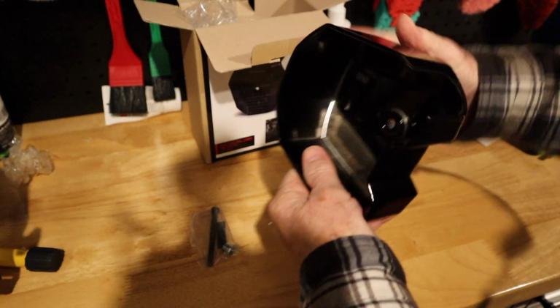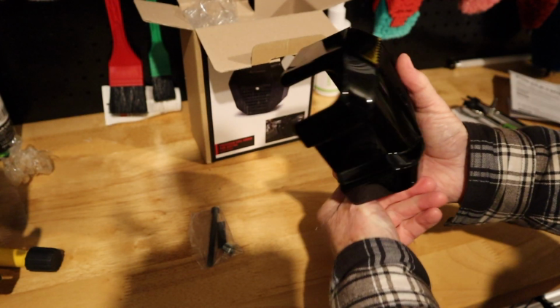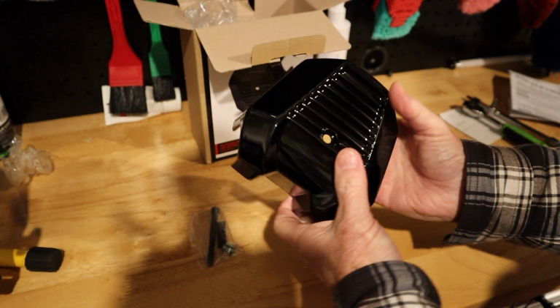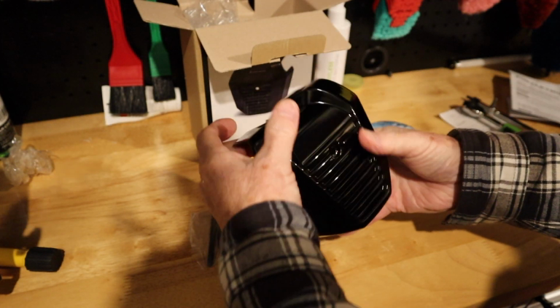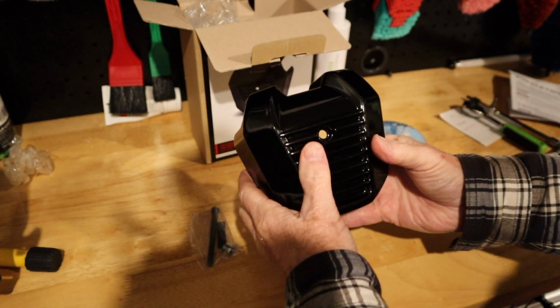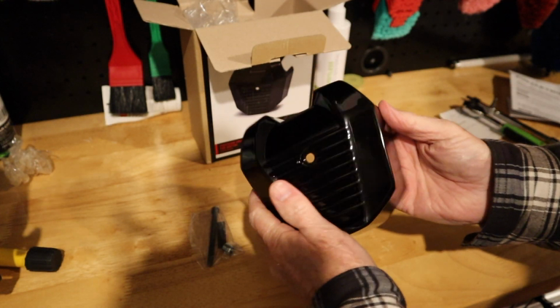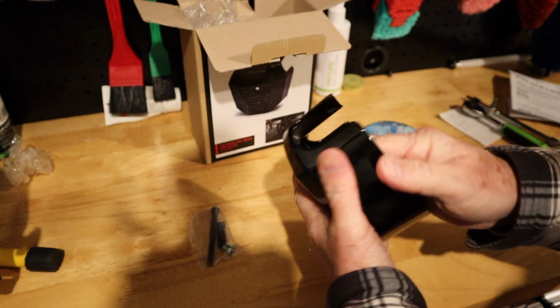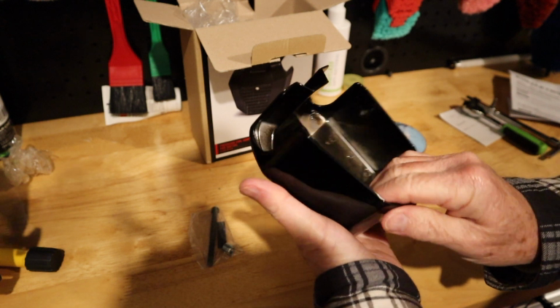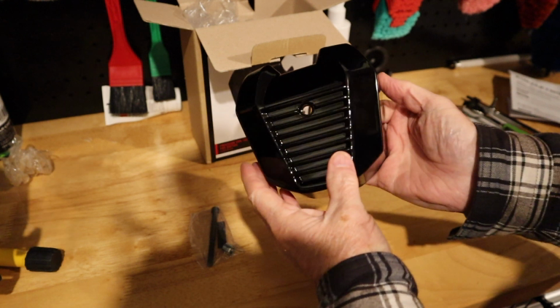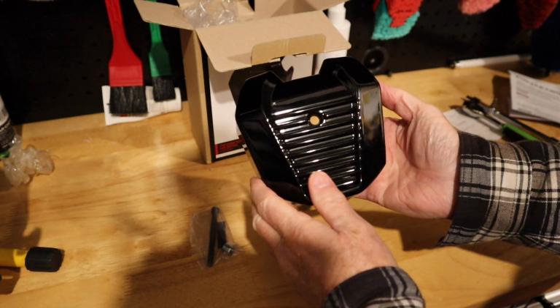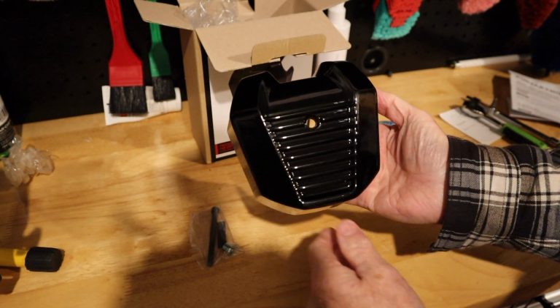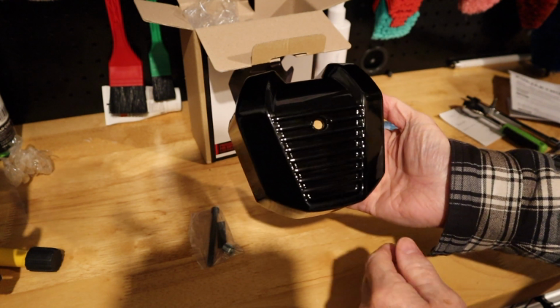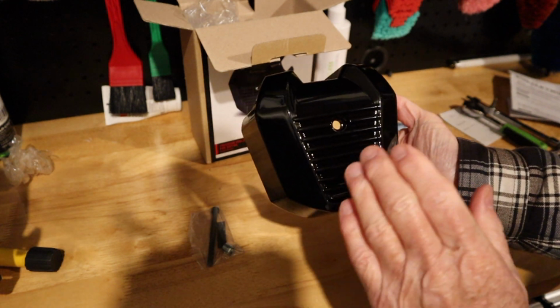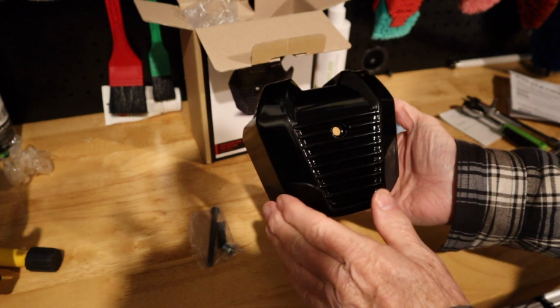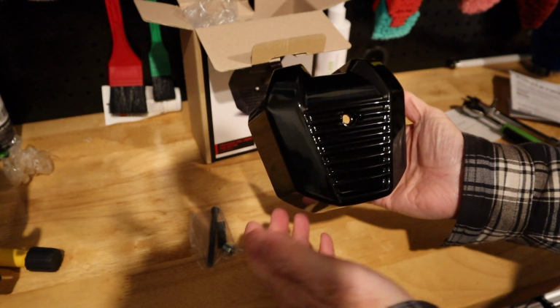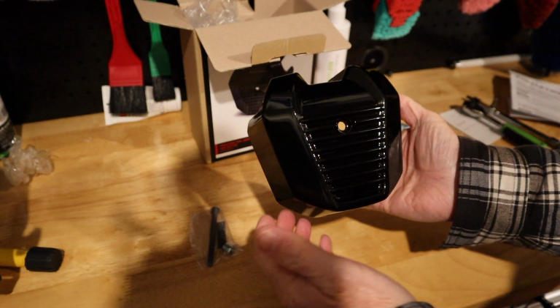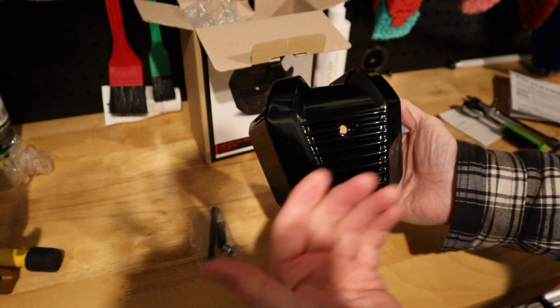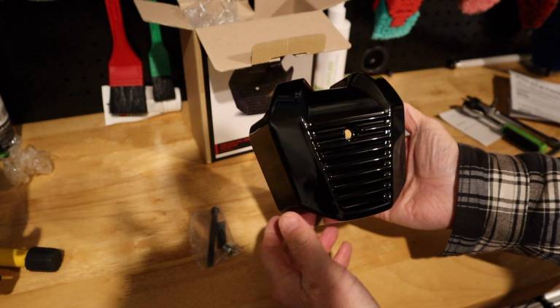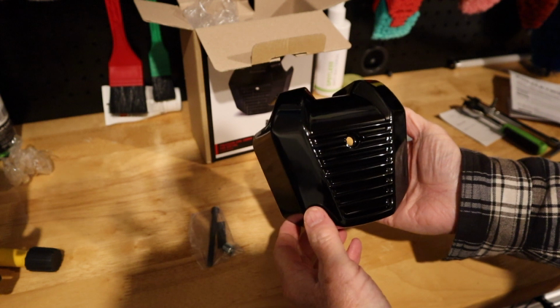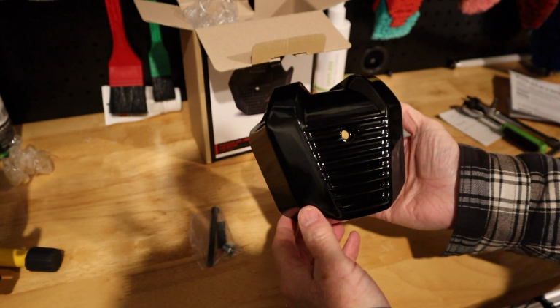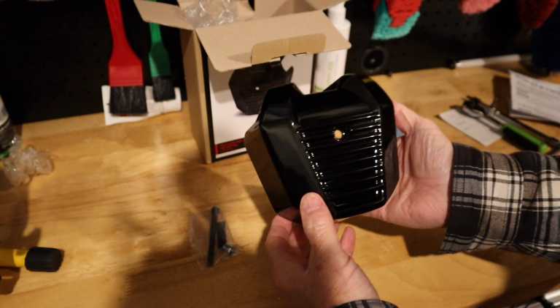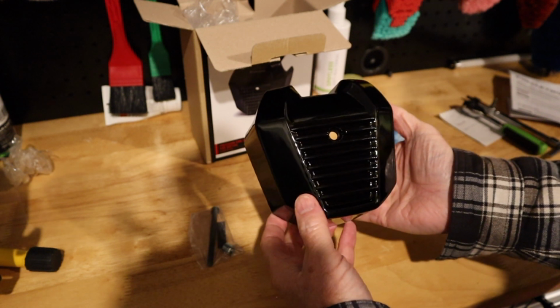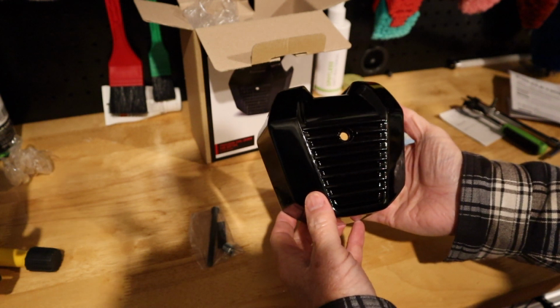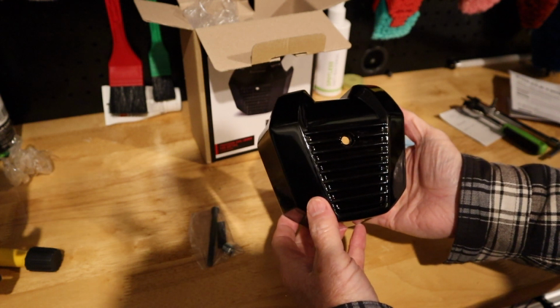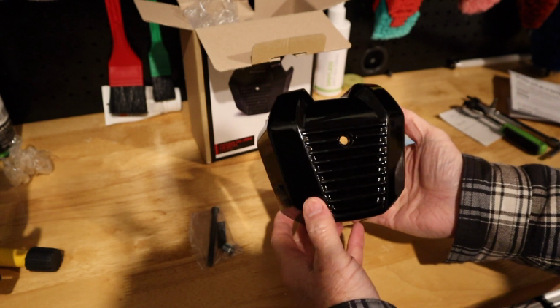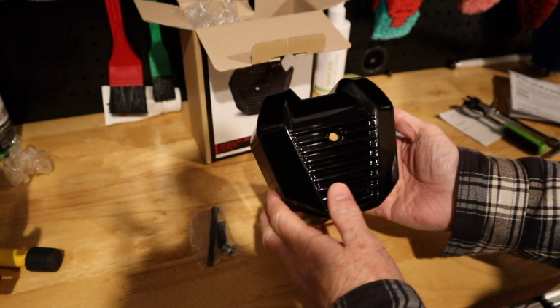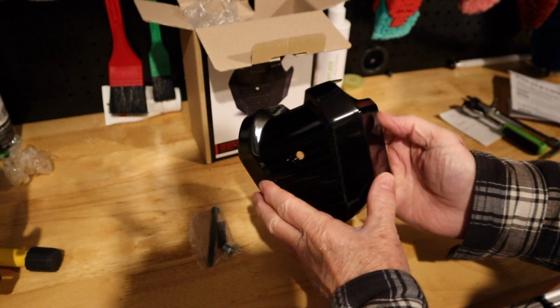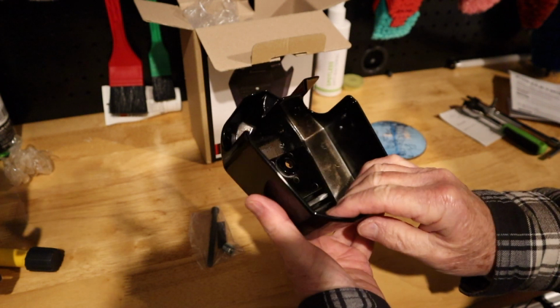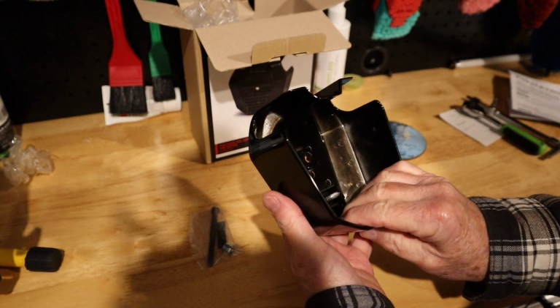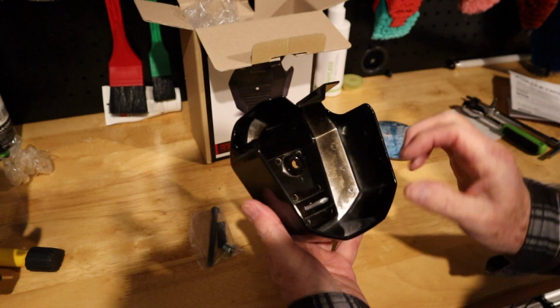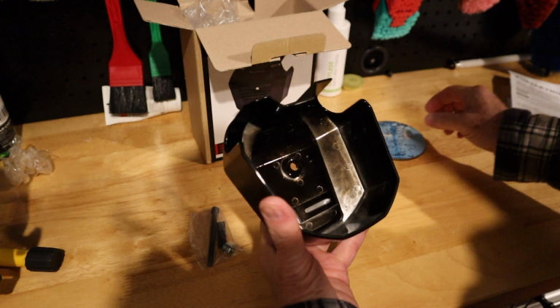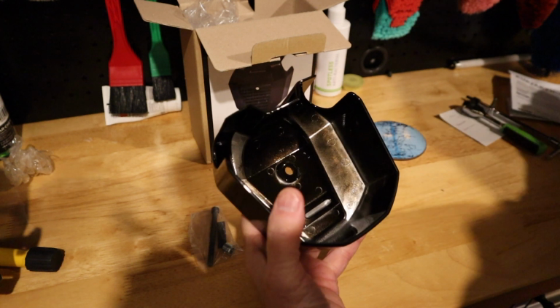This is in aluminium. You can also get these in chrome, but I wanted black for my bike. You can get them in chrome if you want to.